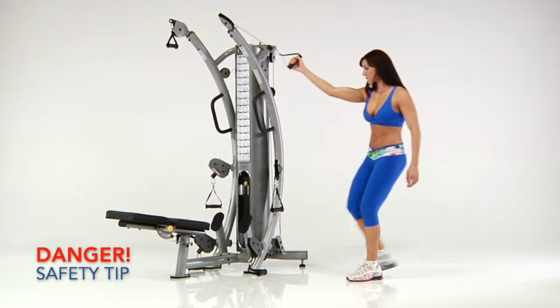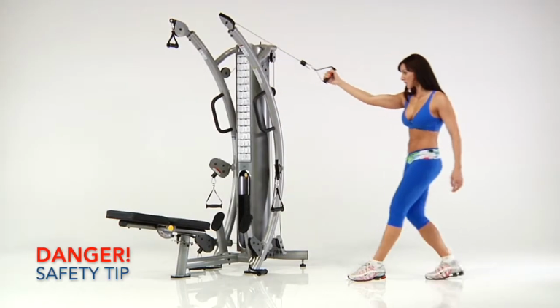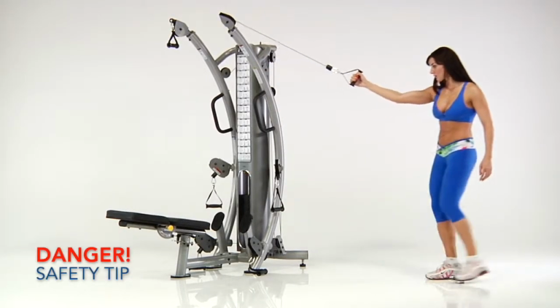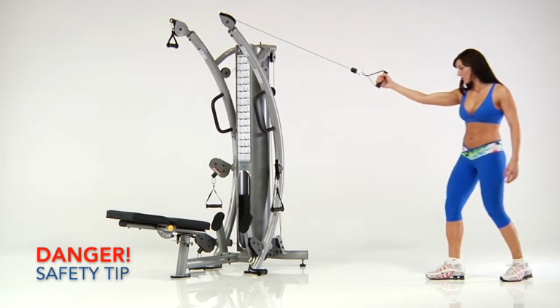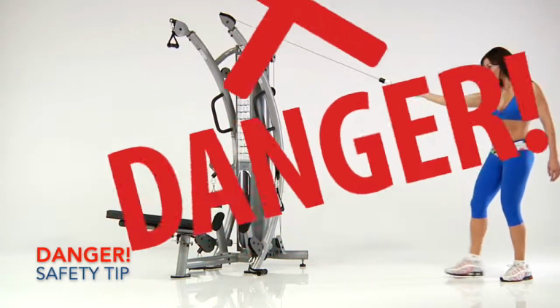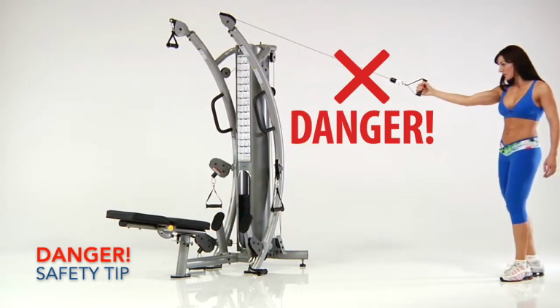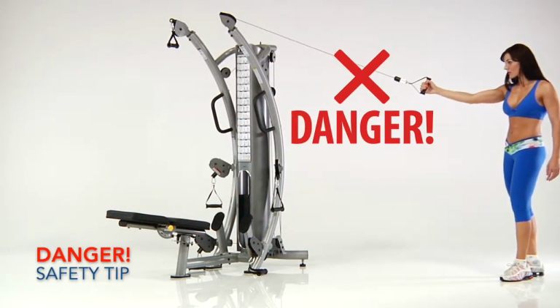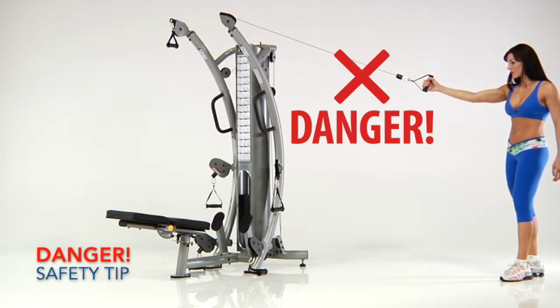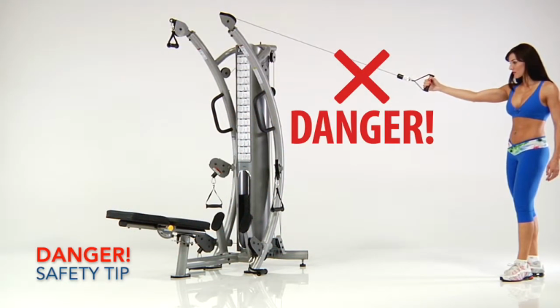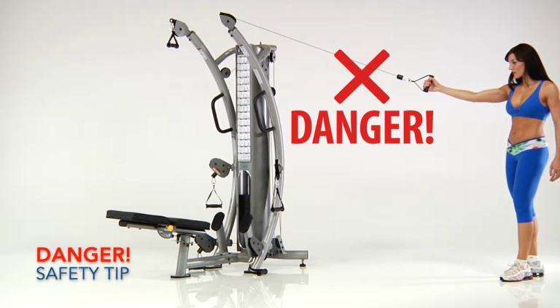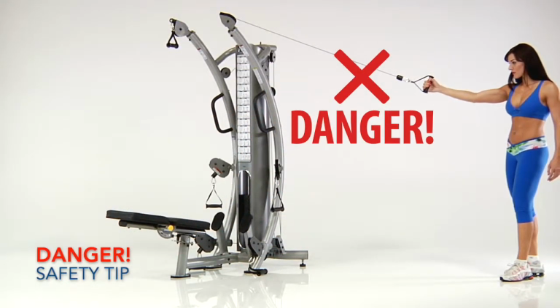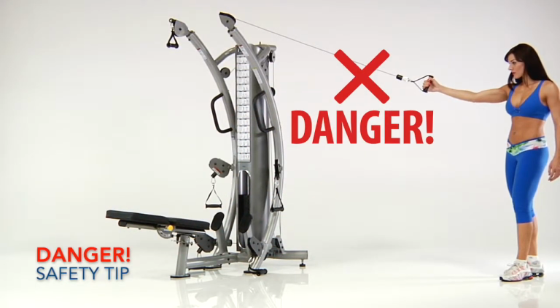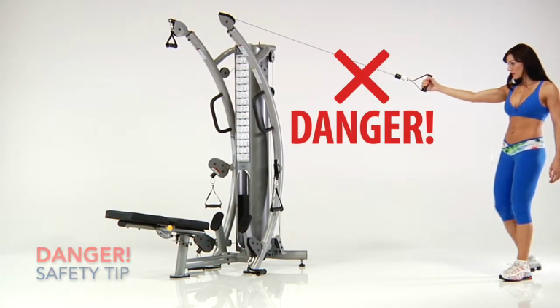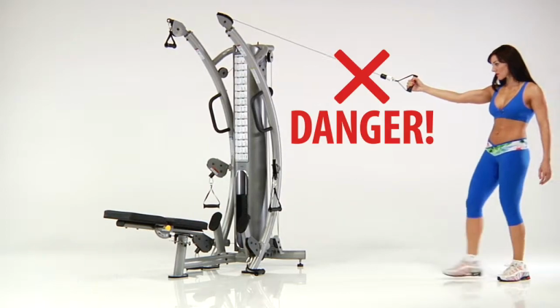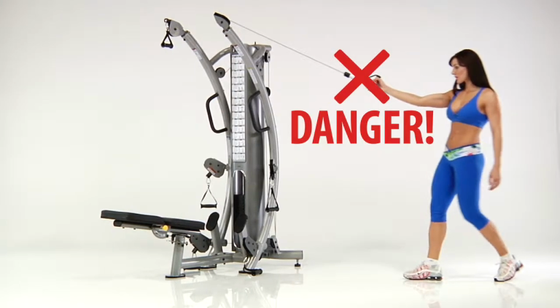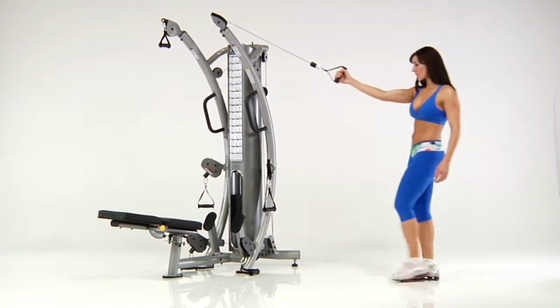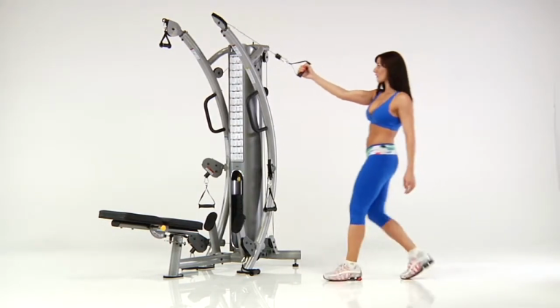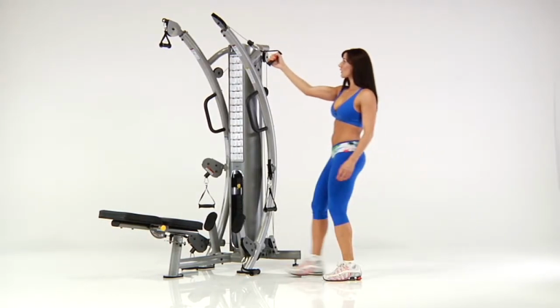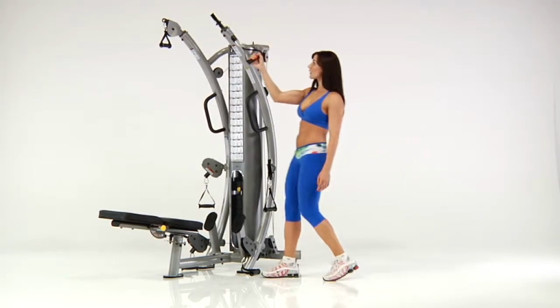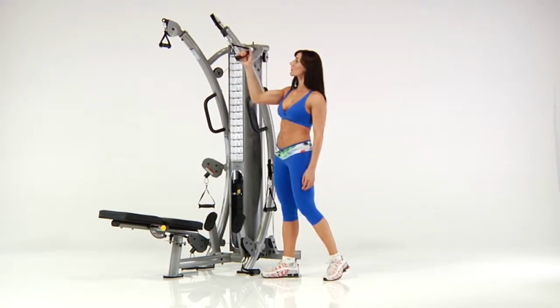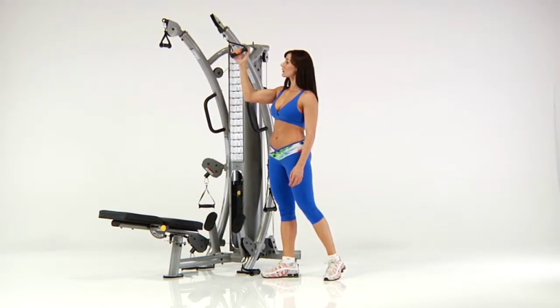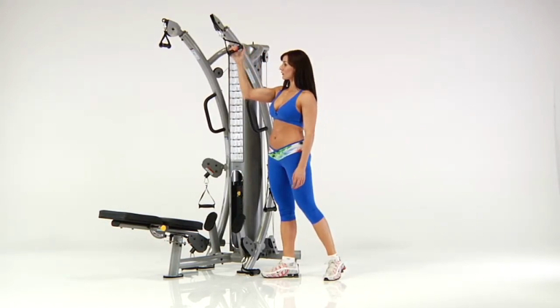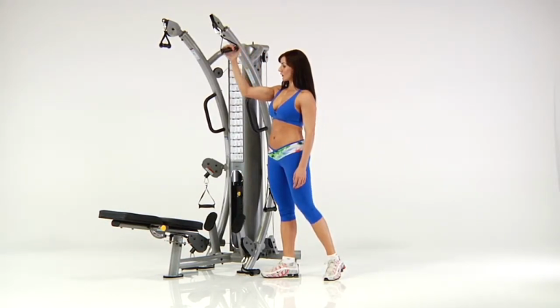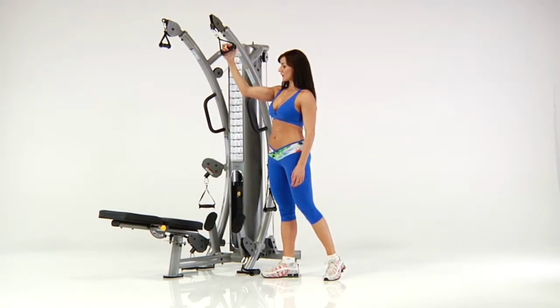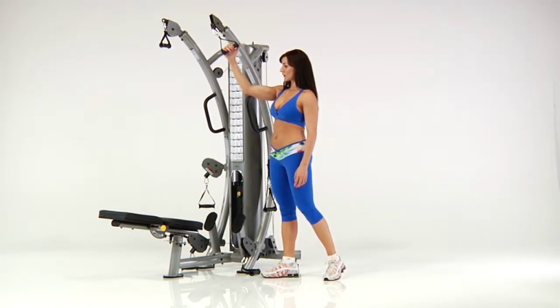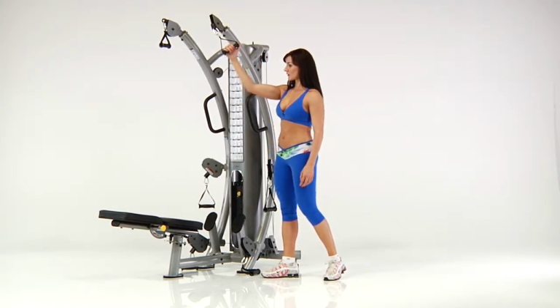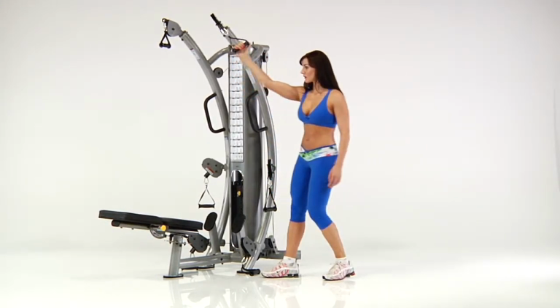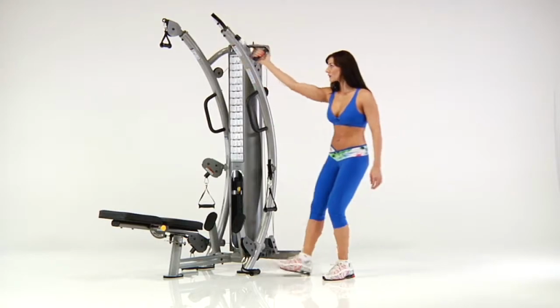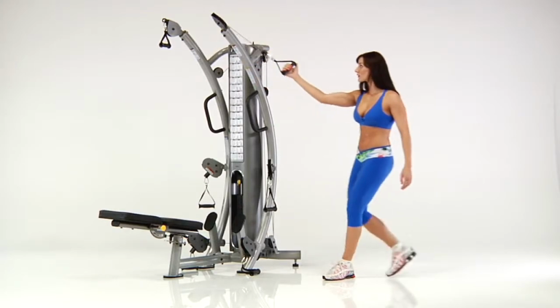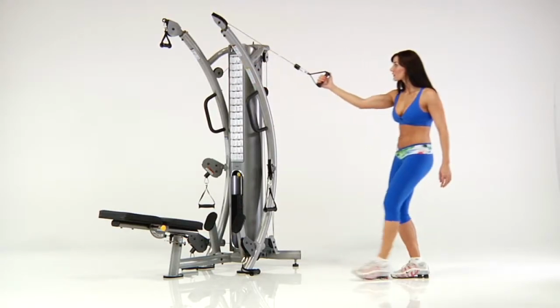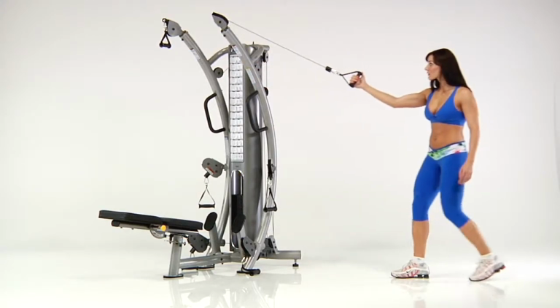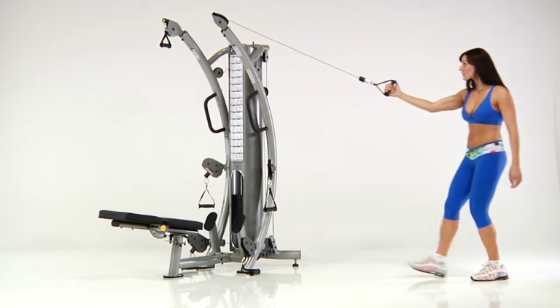Safety: Do not perform any exercises to the sides of the apparatus. Excessive pulling or force can cause the machine to tip over and may result in serious injury.